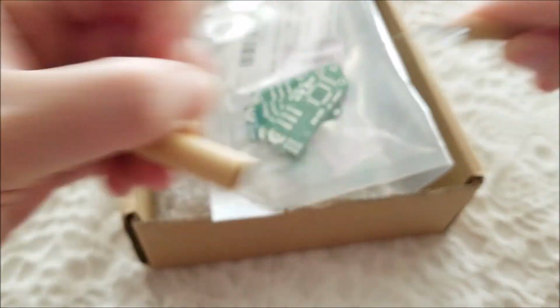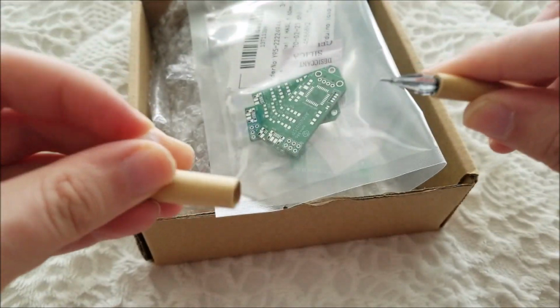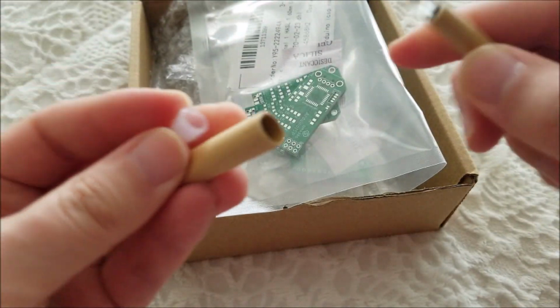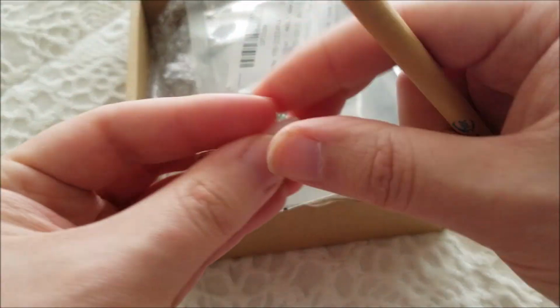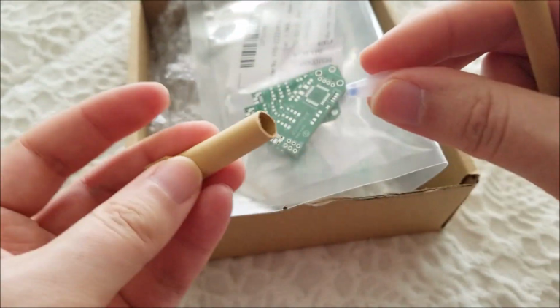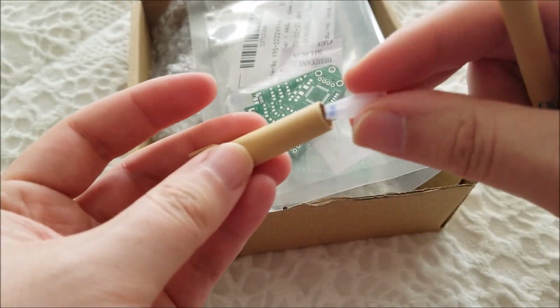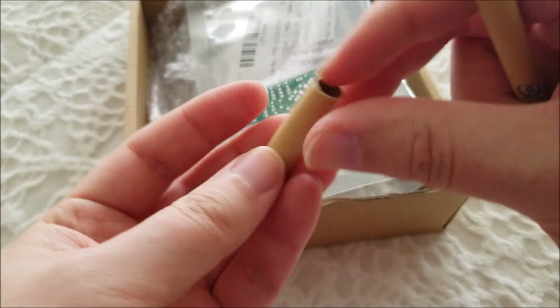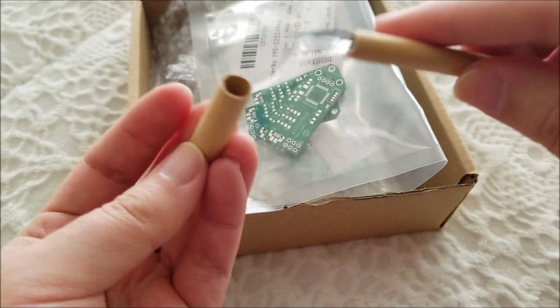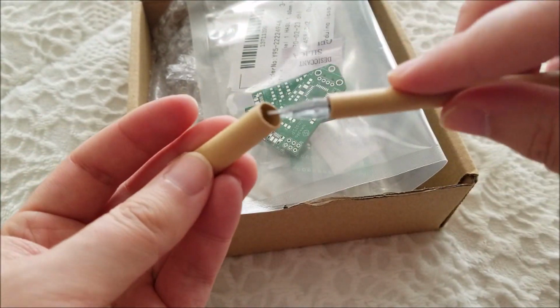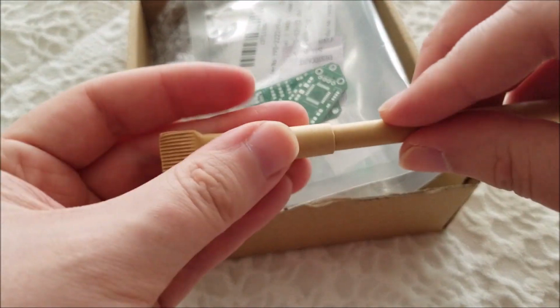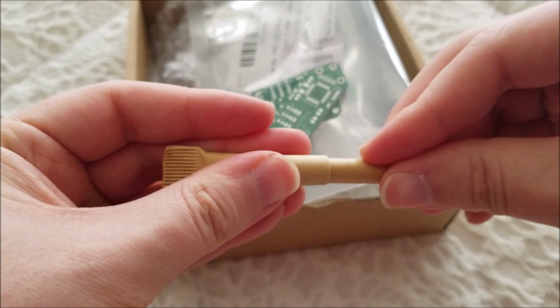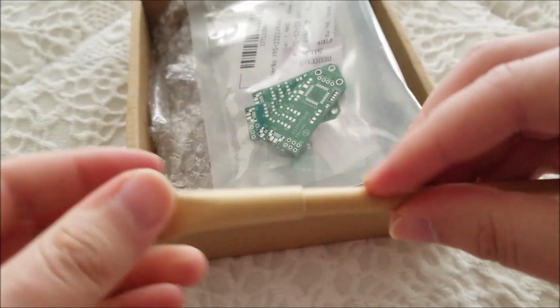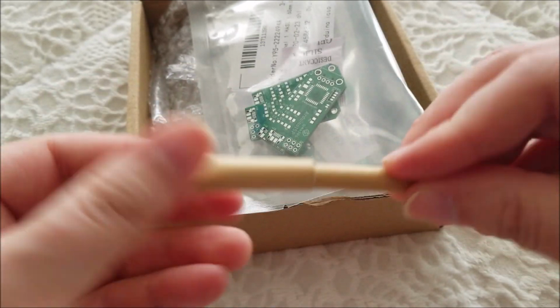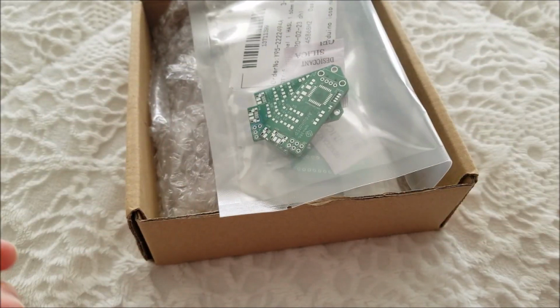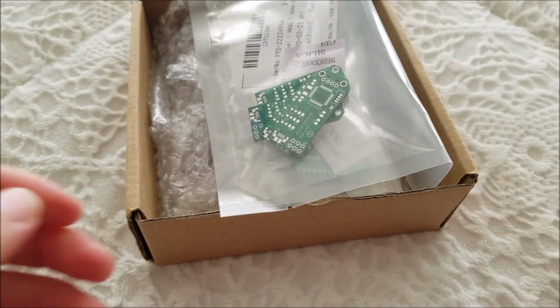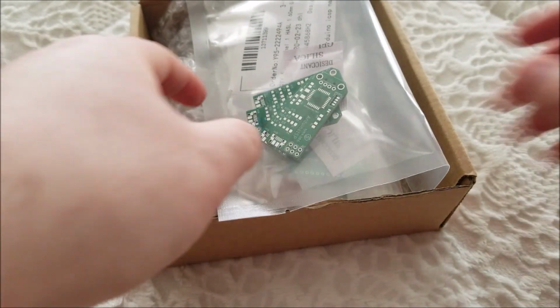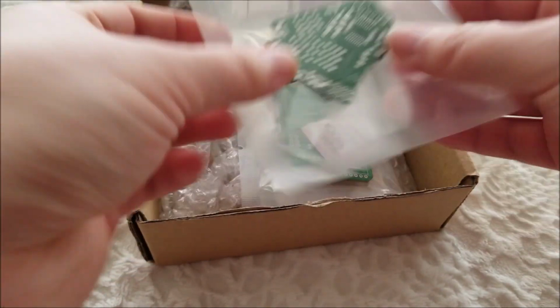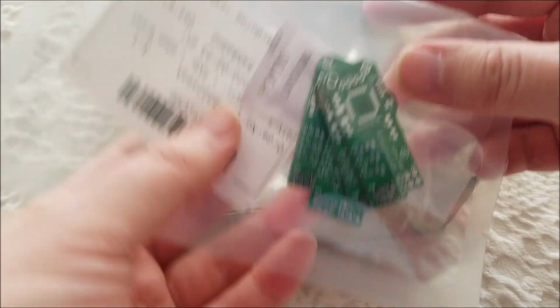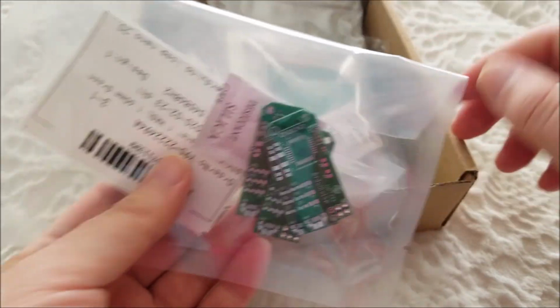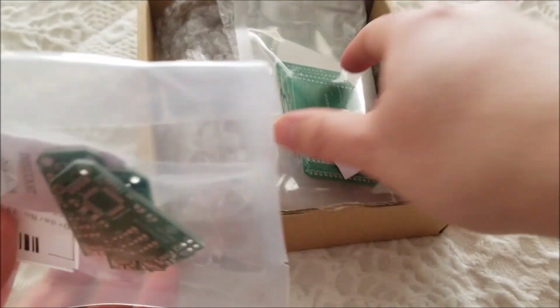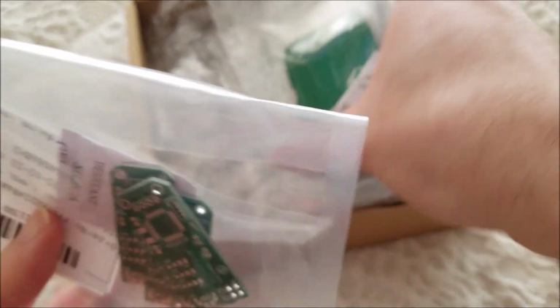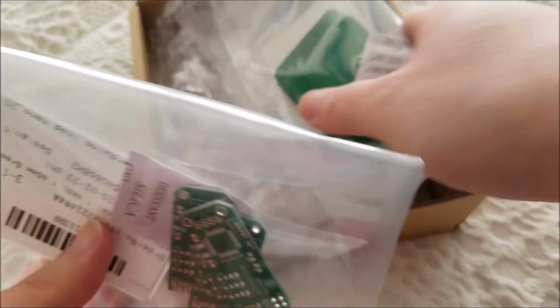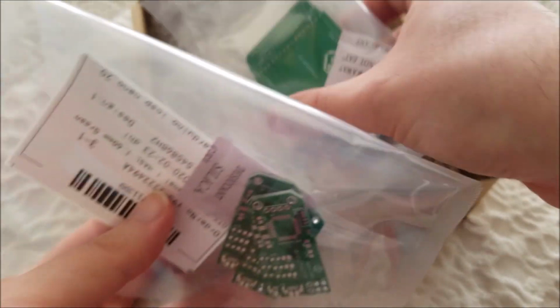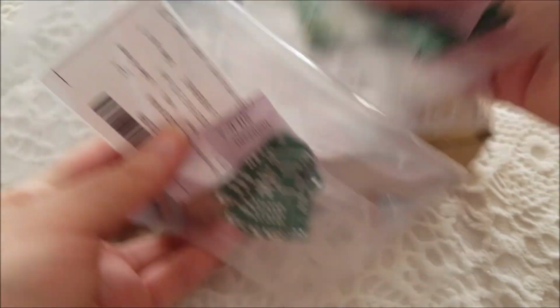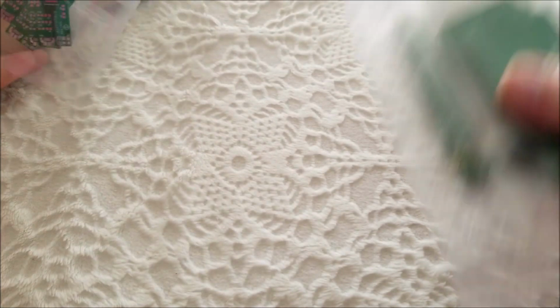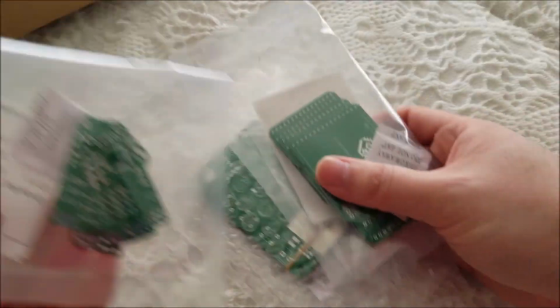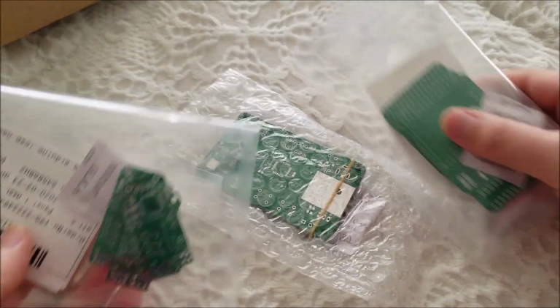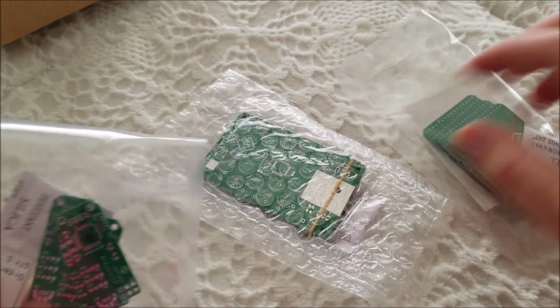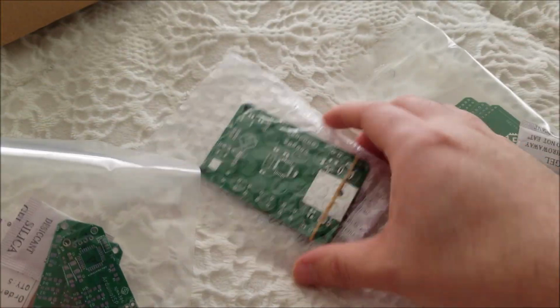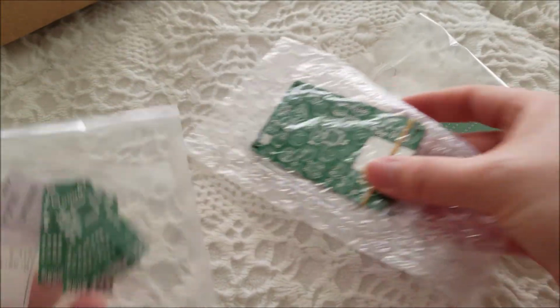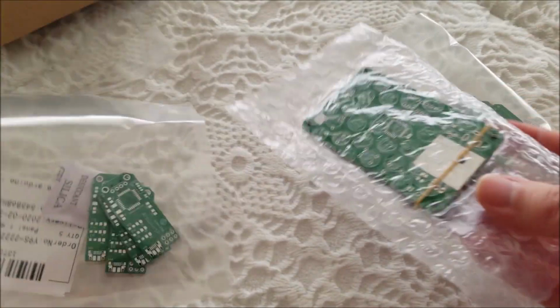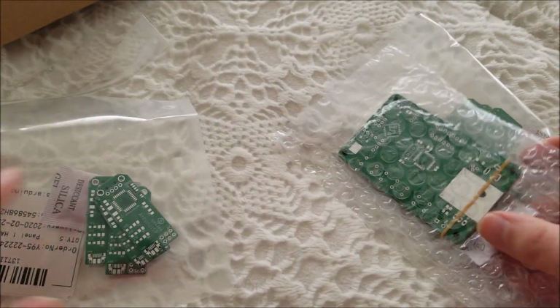So they have the always obligatory pen. Oh, that's interesting — that's just a cap that goes inside there. Okay, that confused me for a second. And more importantly, the actual boards that I ordered — I have three boards this time.